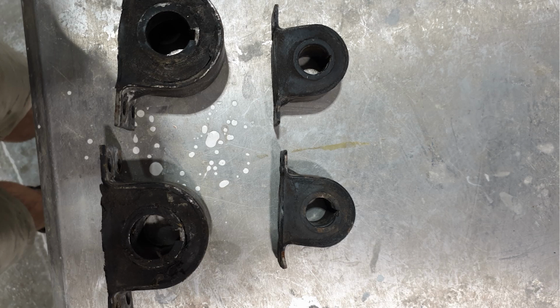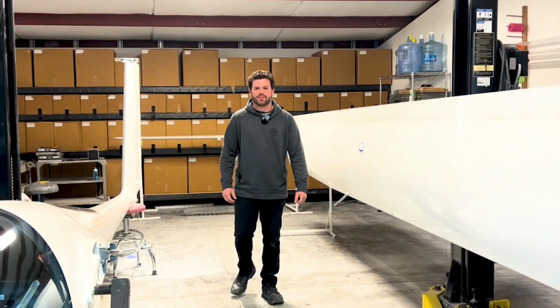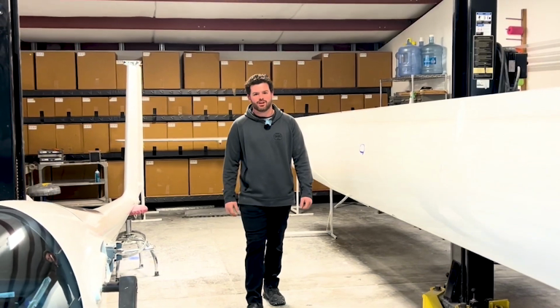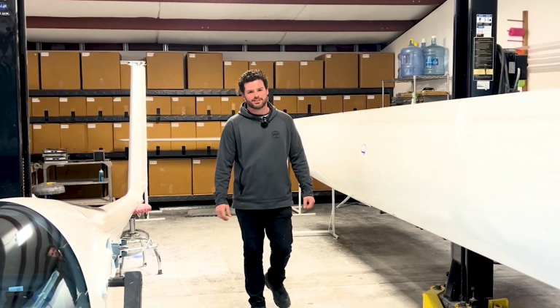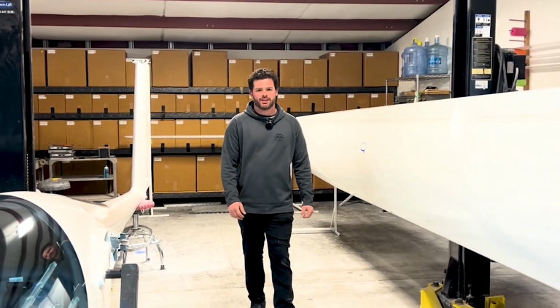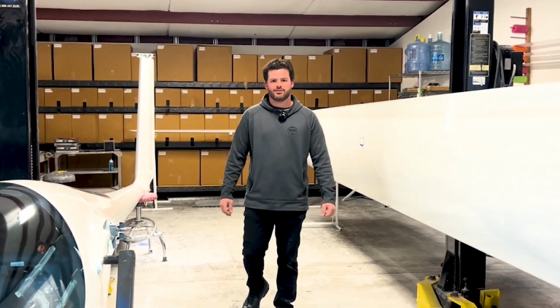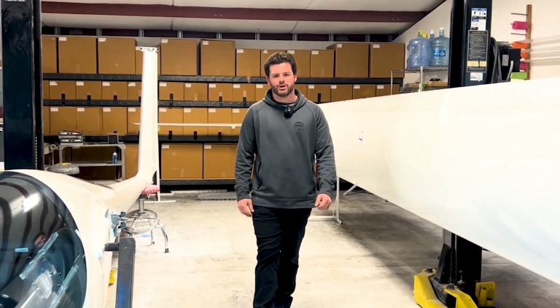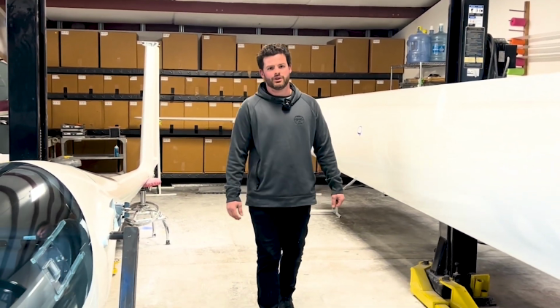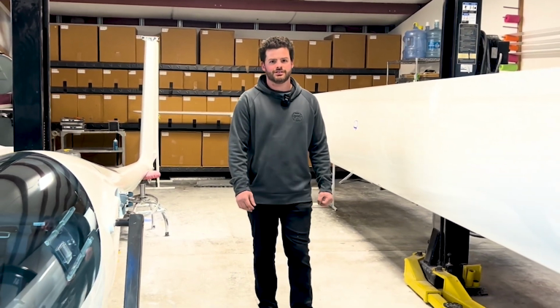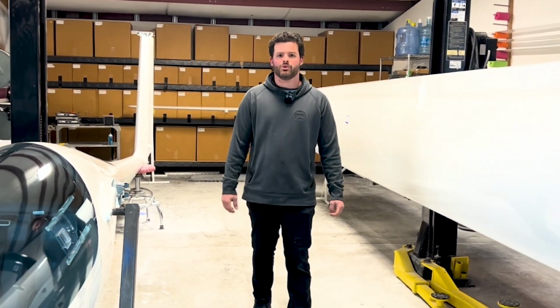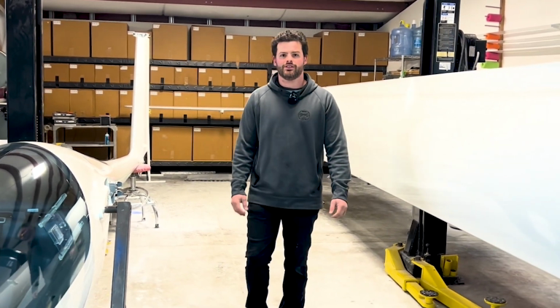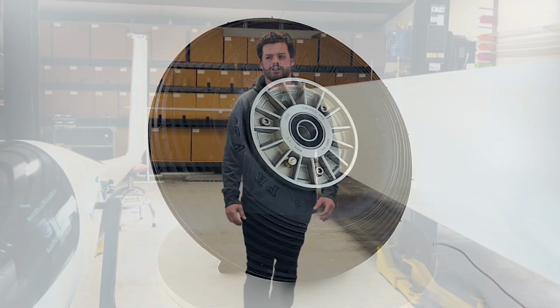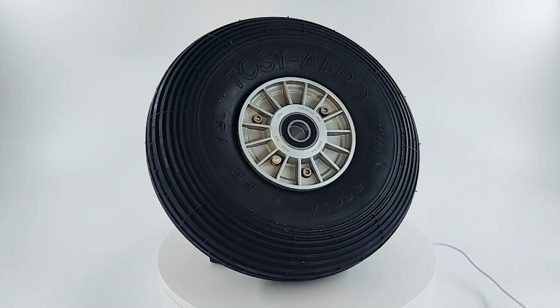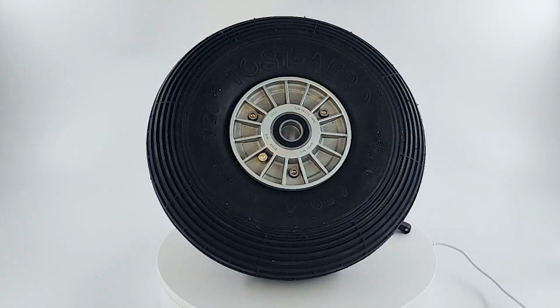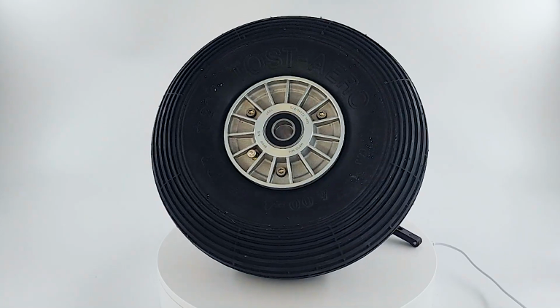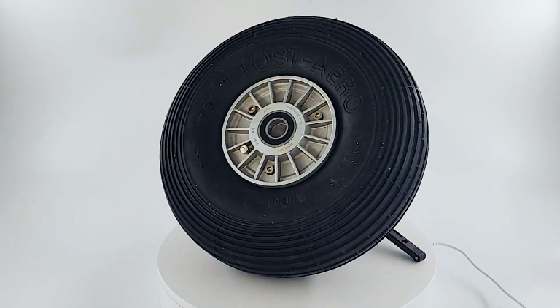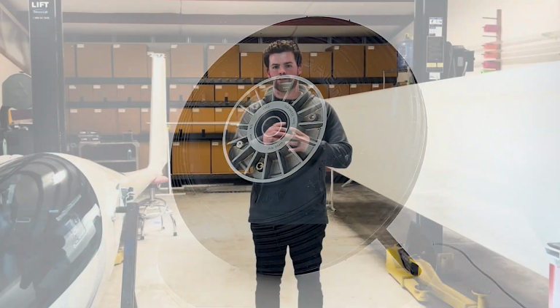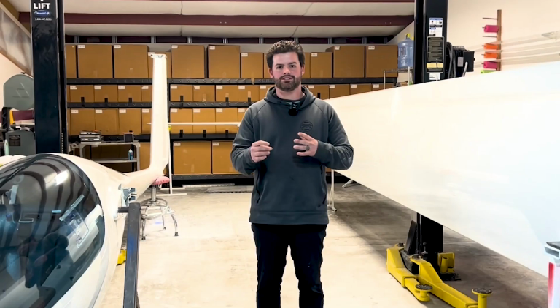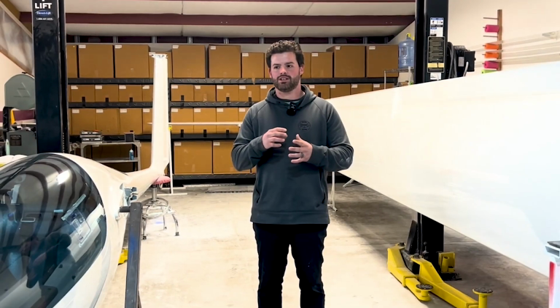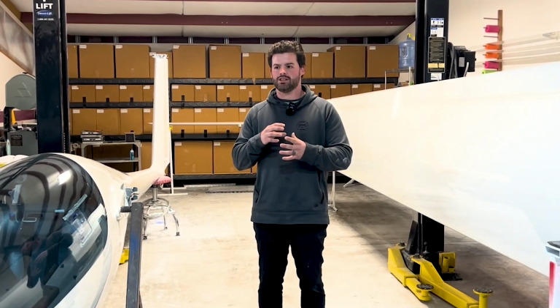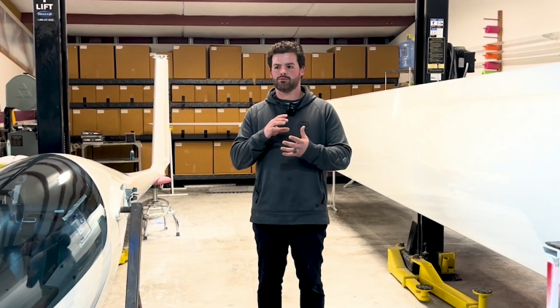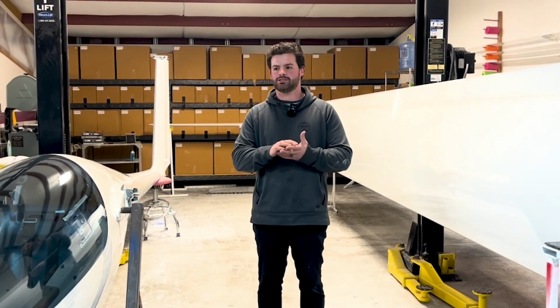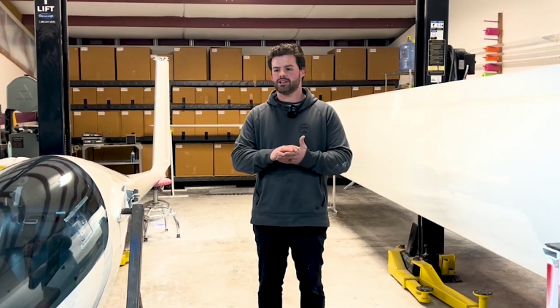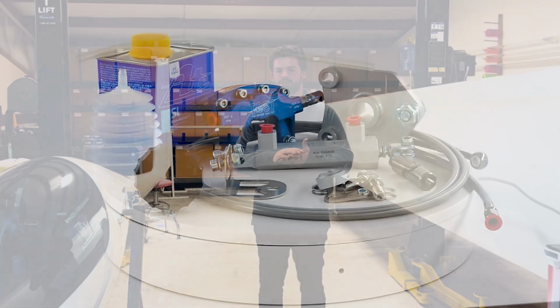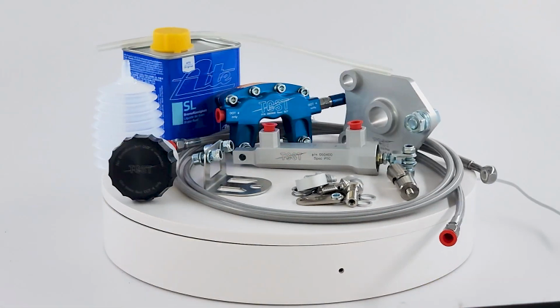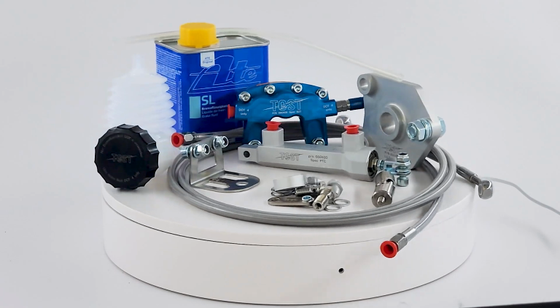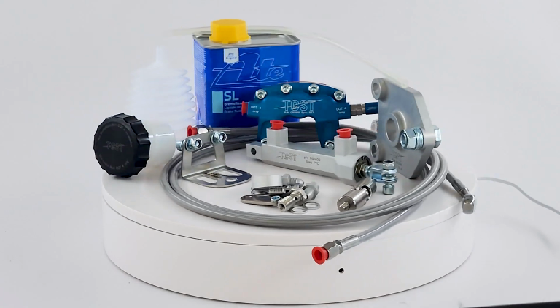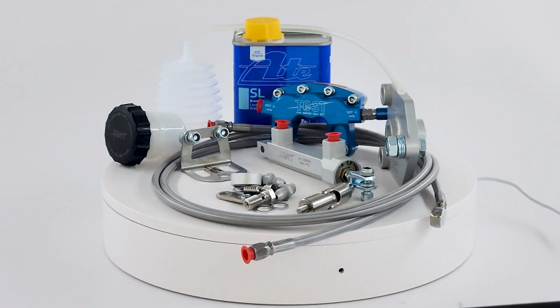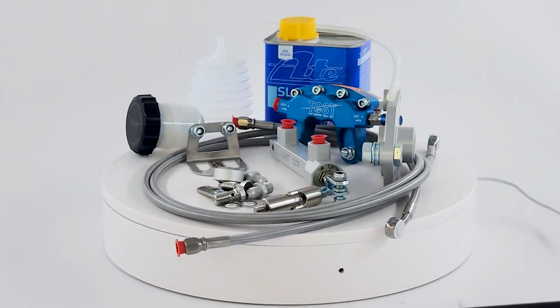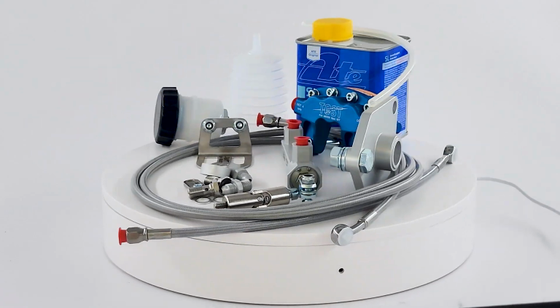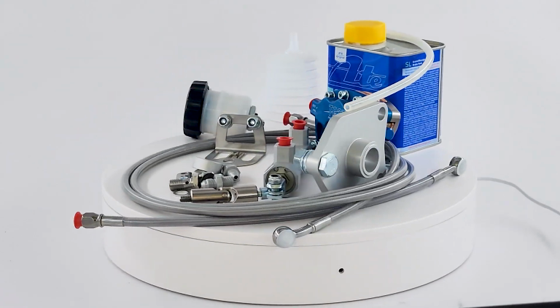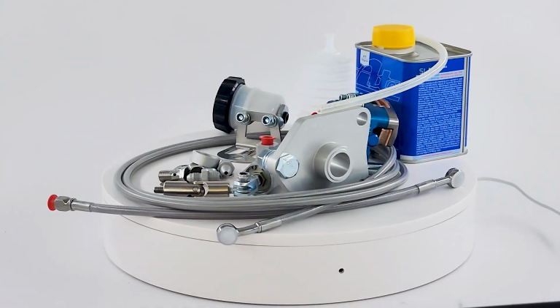The hydraulic disc brake kit from Wings and Wheels came with the new main wheel, the disc, the master and slave cylinder, and all the hydraulic lines necessary for the job.